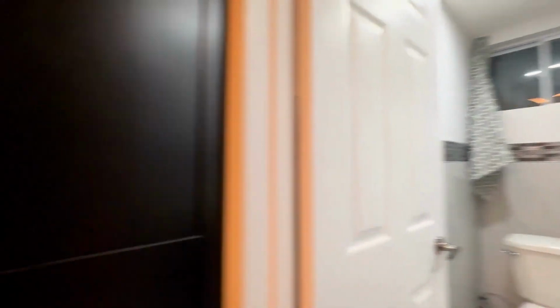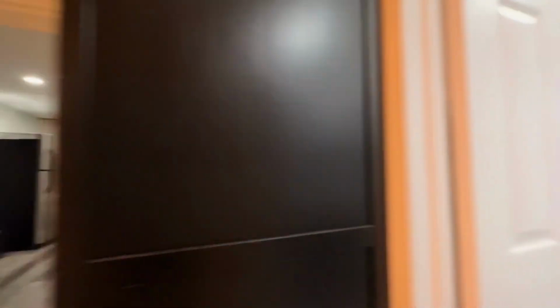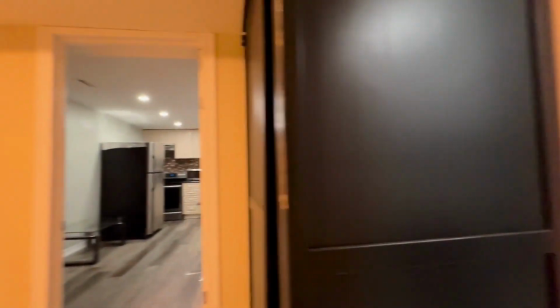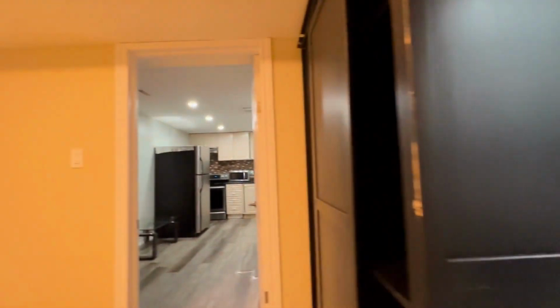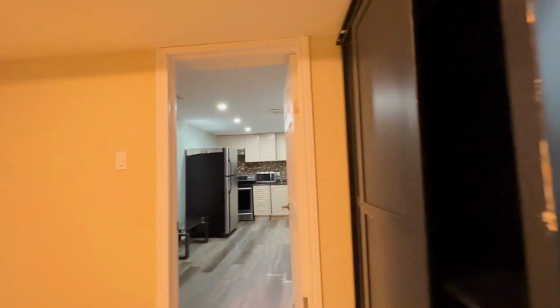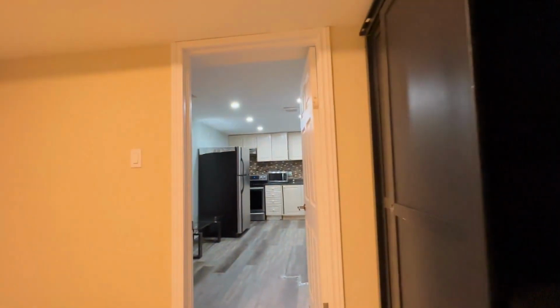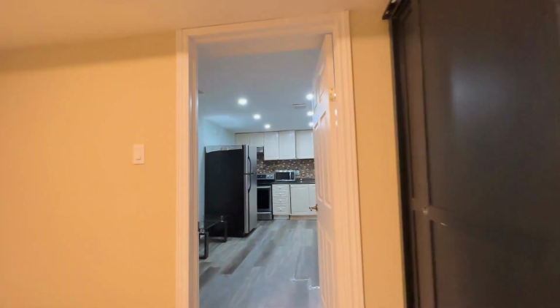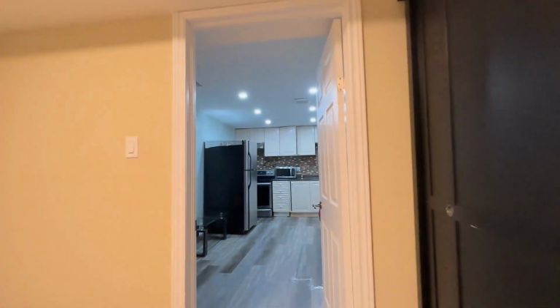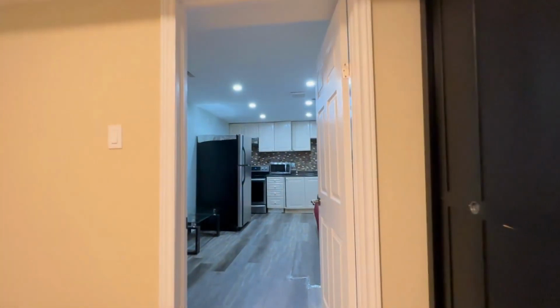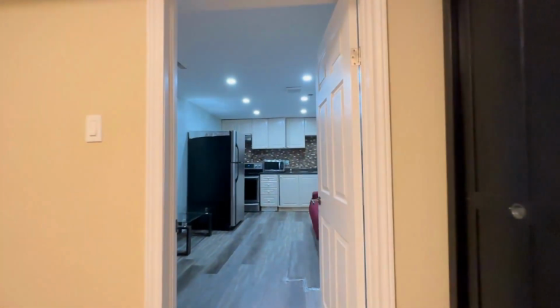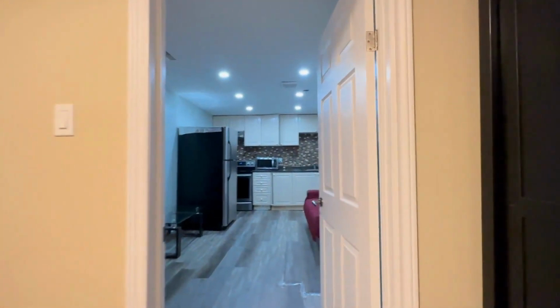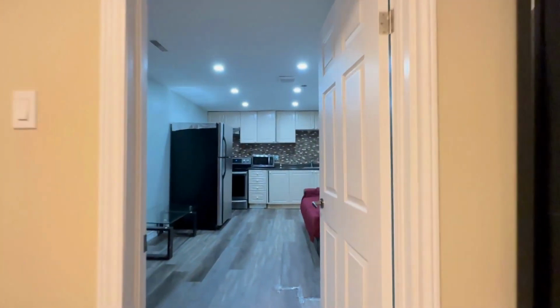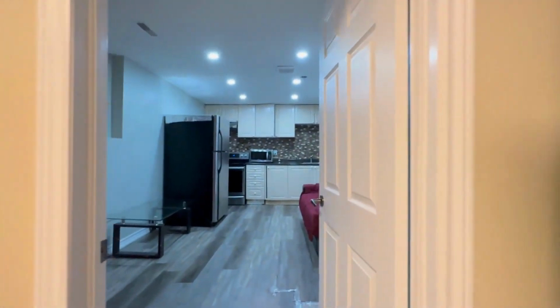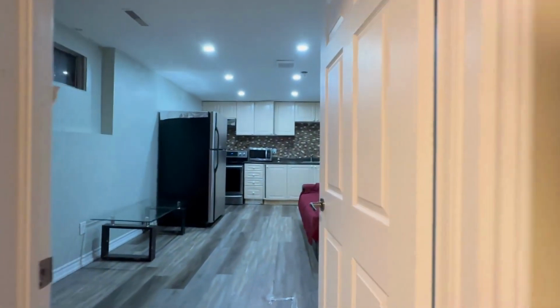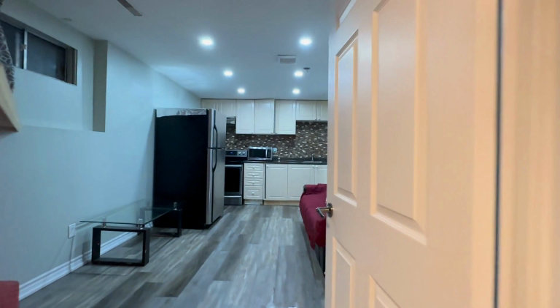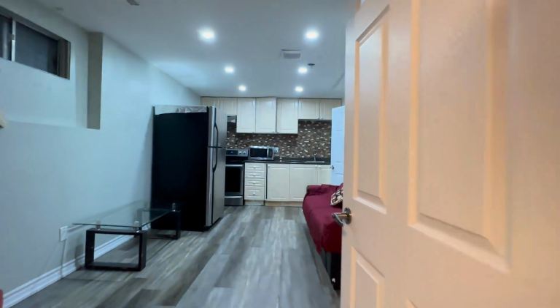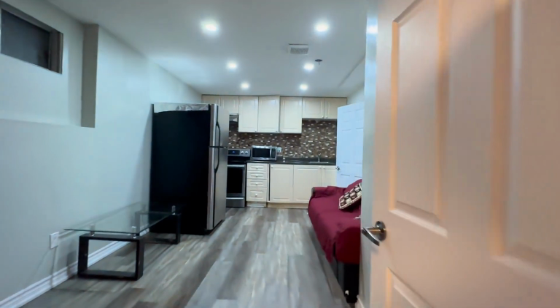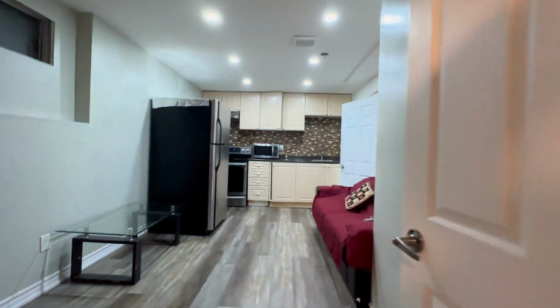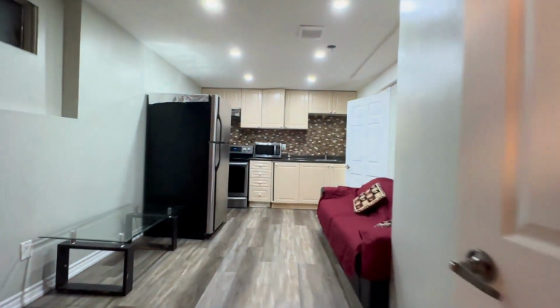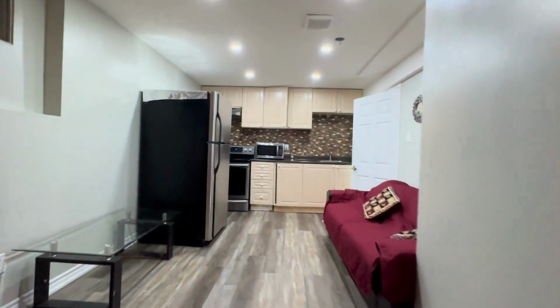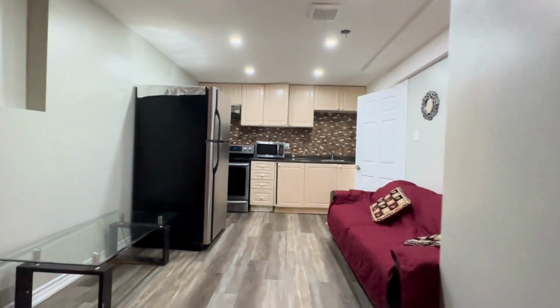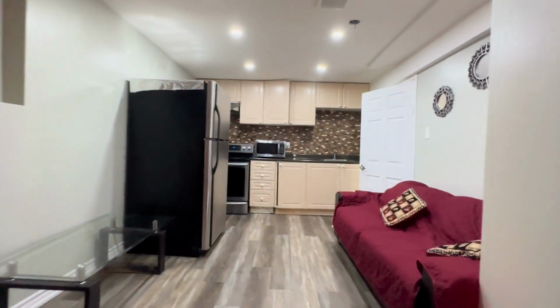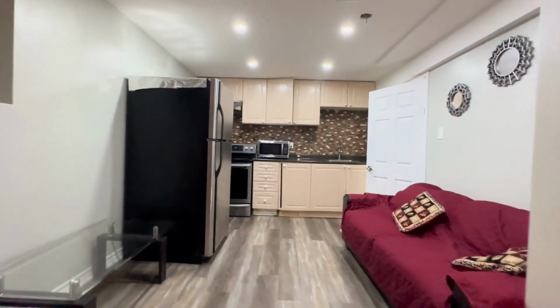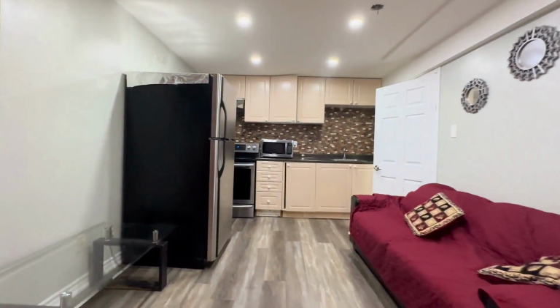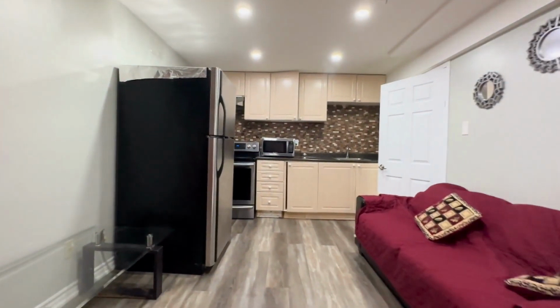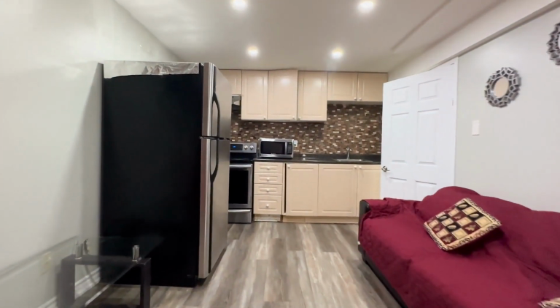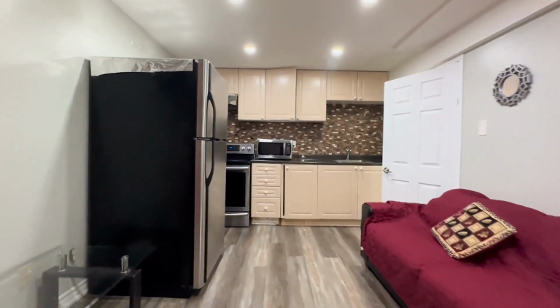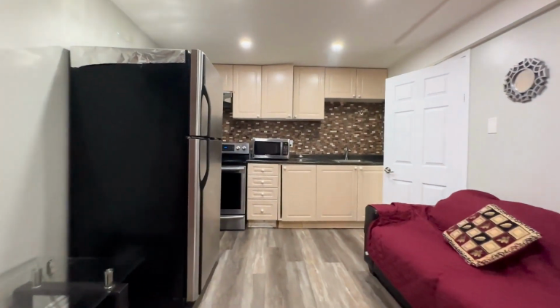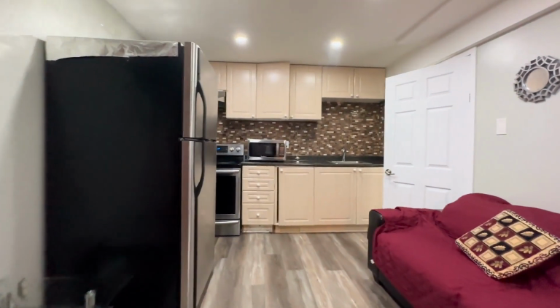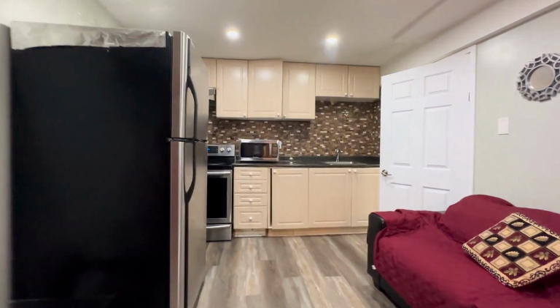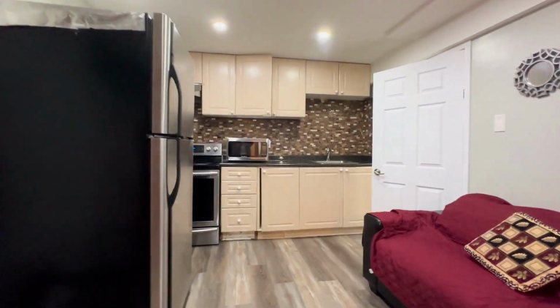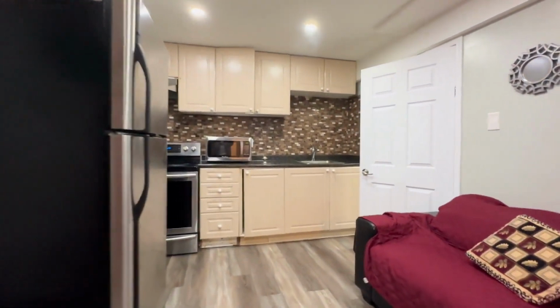If you're interested in booking a showing to come and view this place, feel free to contact us — QTERRA Property Management, 24 hours a day, seven days a week. We'd be more than happy to show you. Thank you very much.